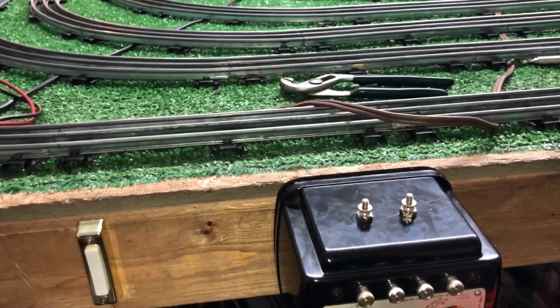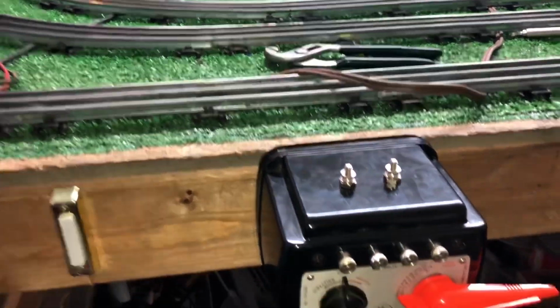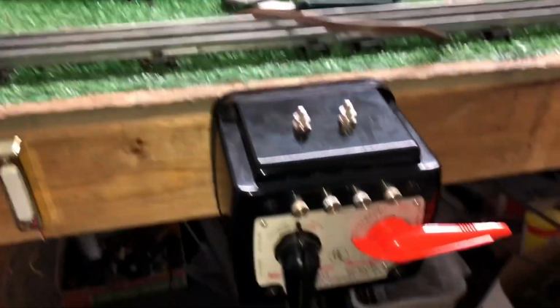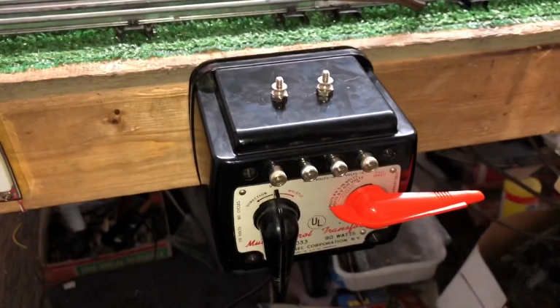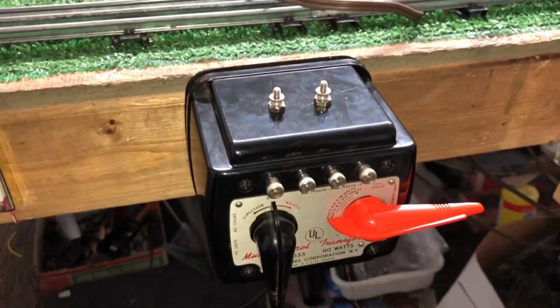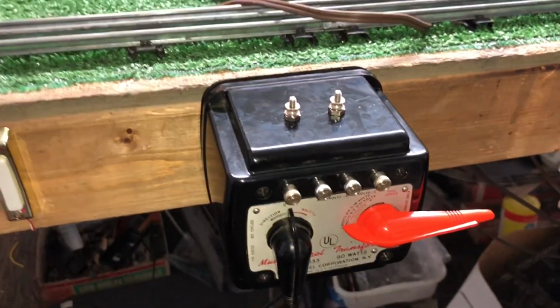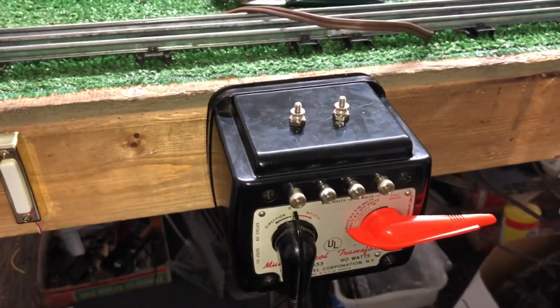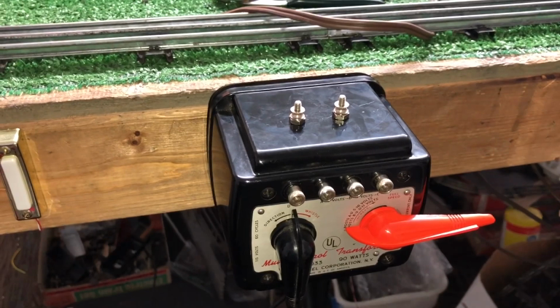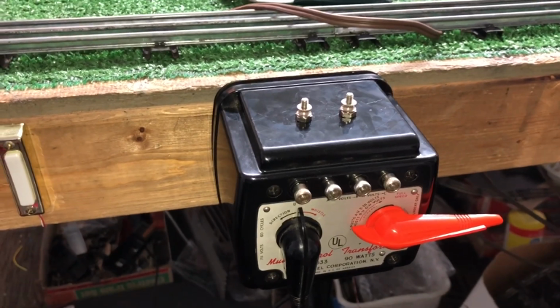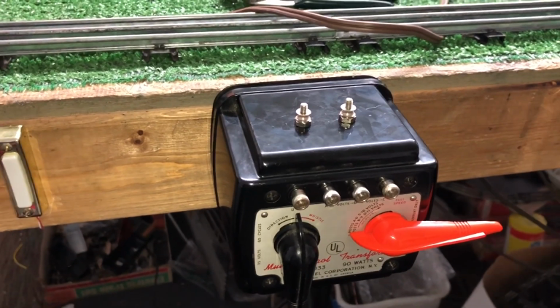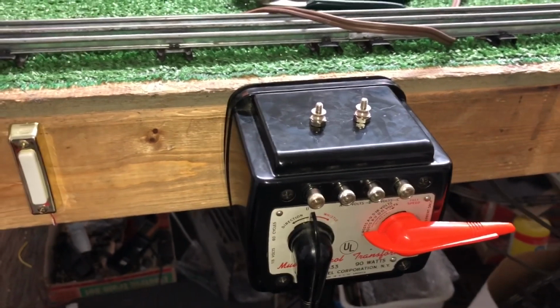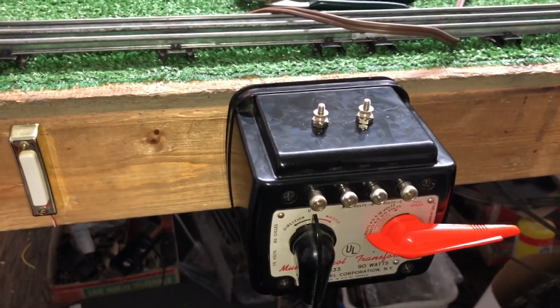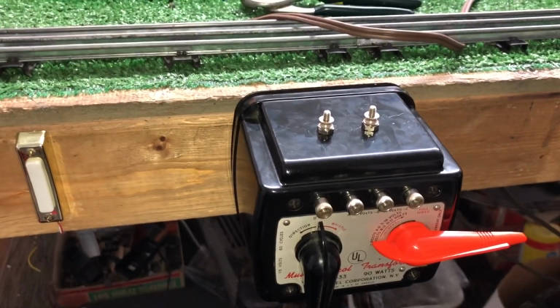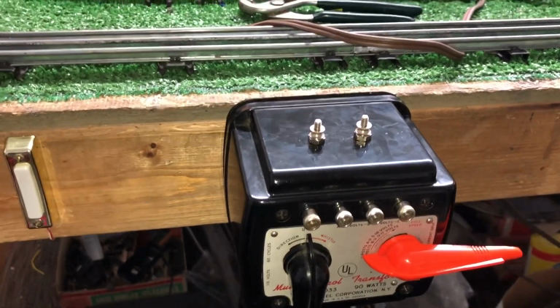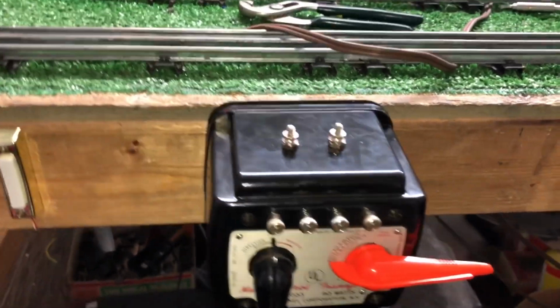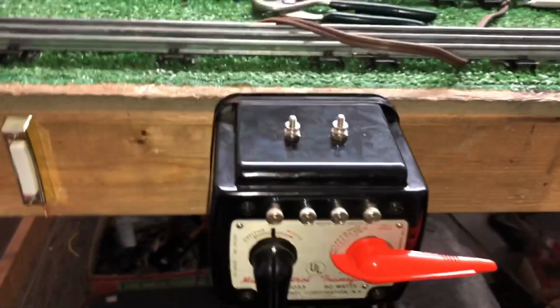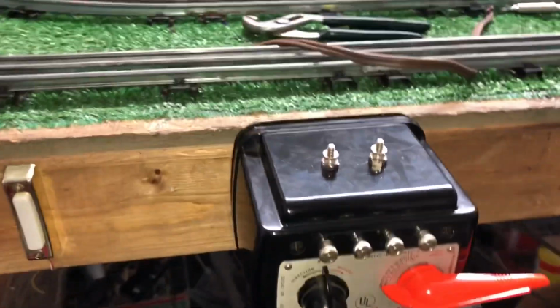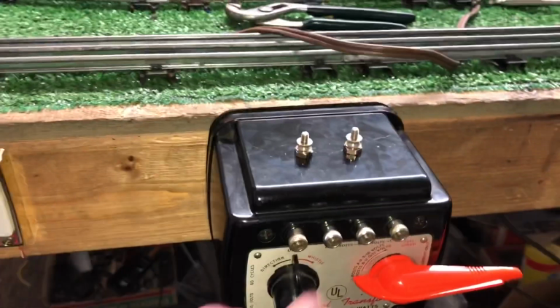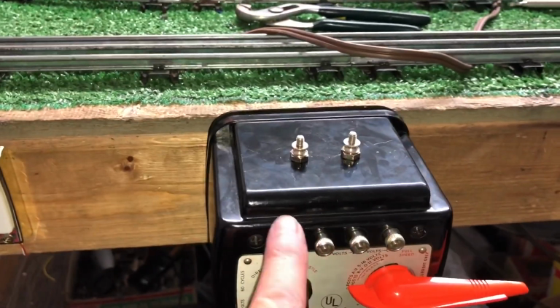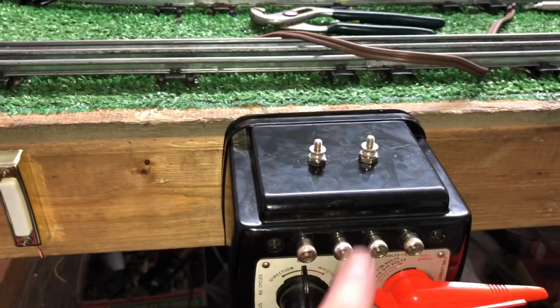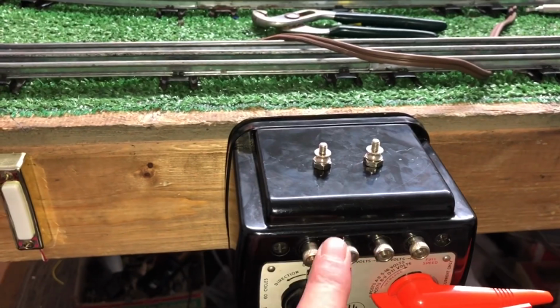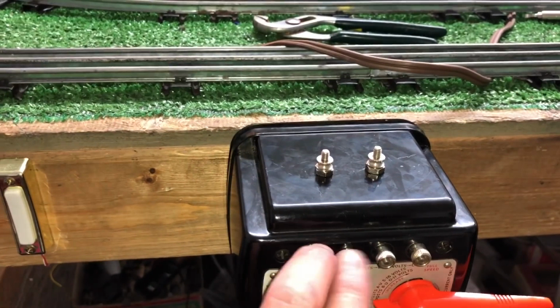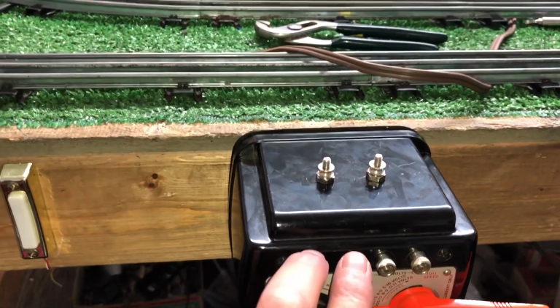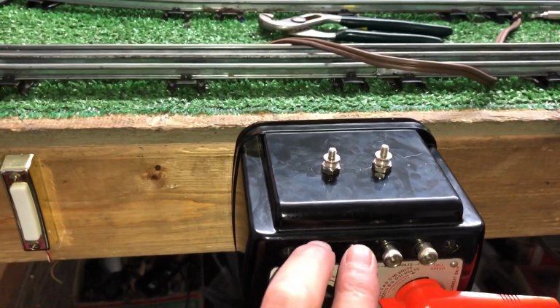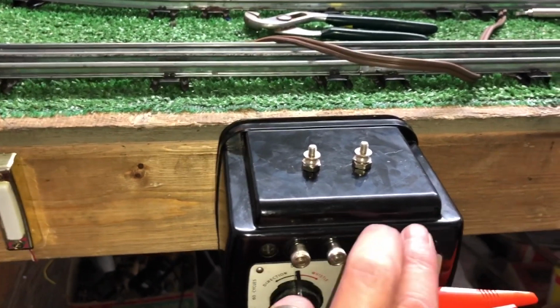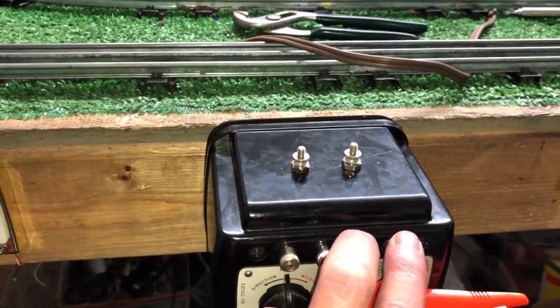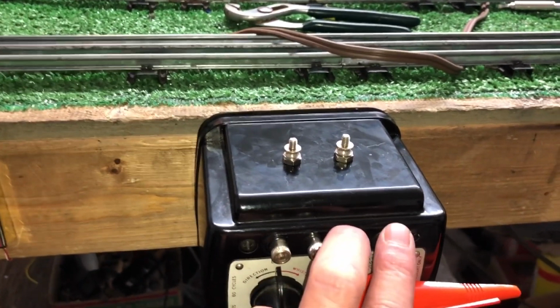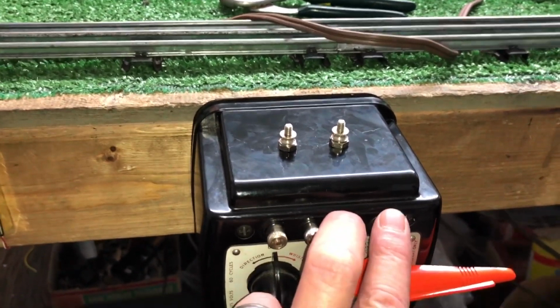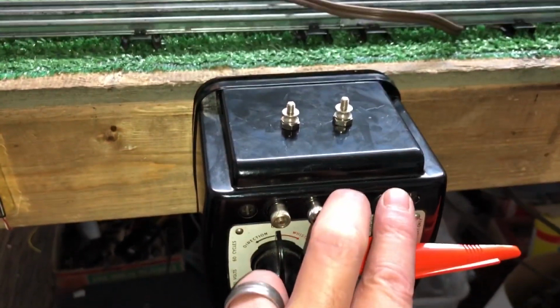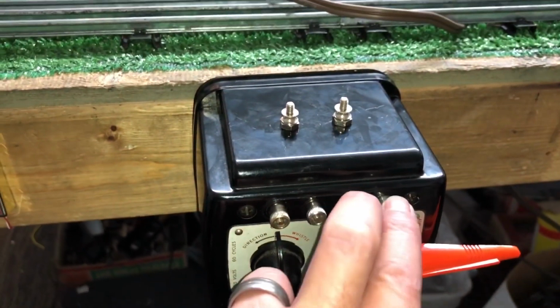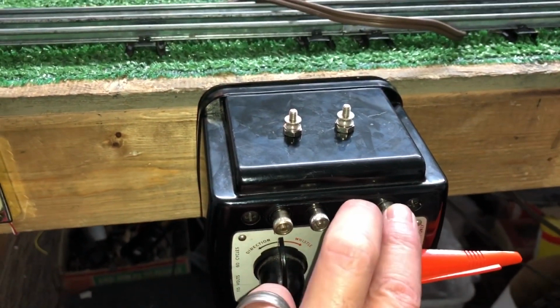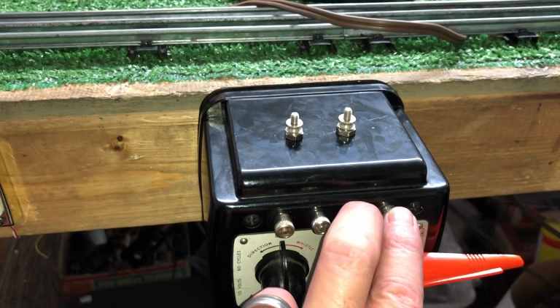What you're looking at is a Lionel 1033 transformer — straight AC transformer, and it's 90 watts. The first two terminals are variable voltage, and the second two are fixed voltage for running accessories.